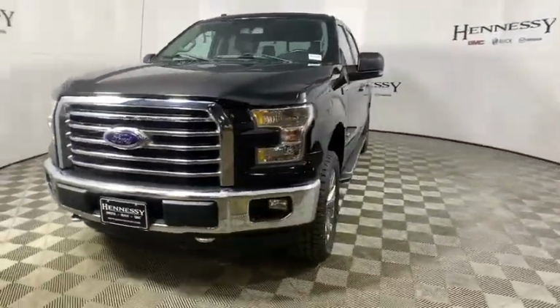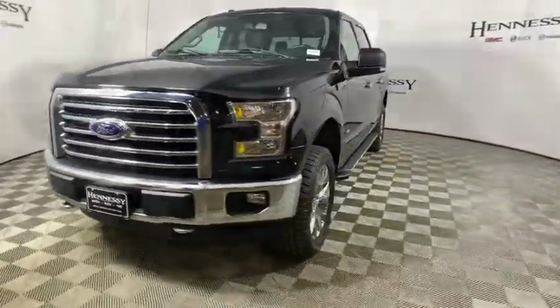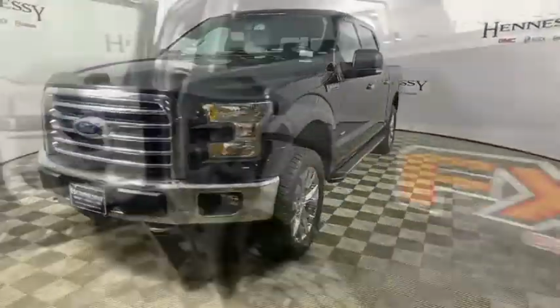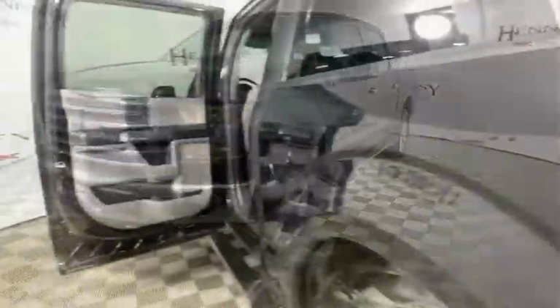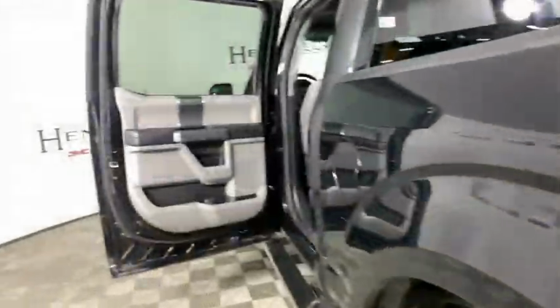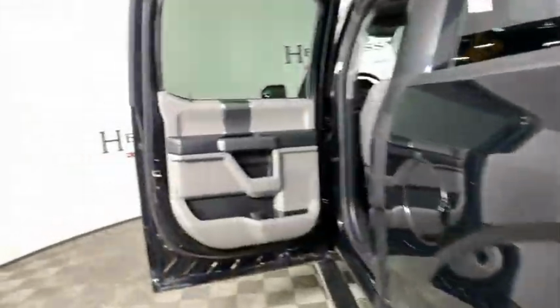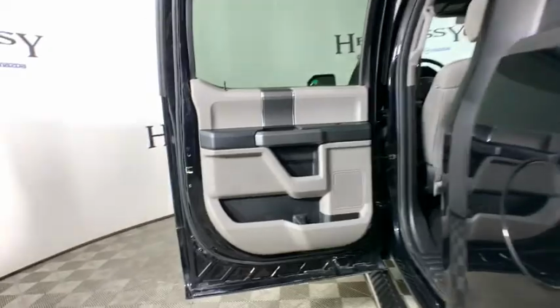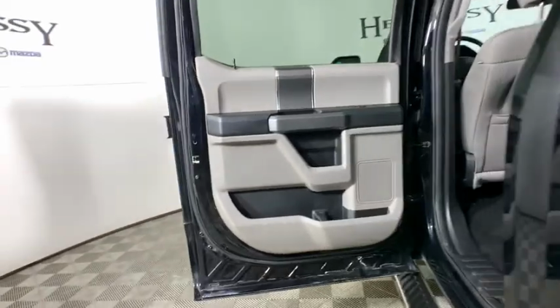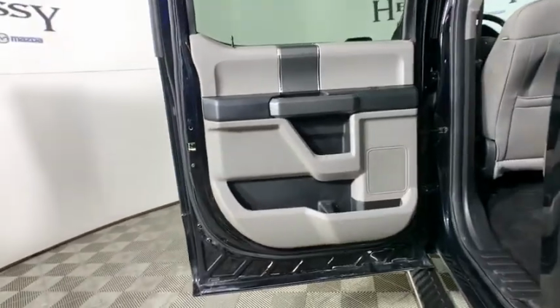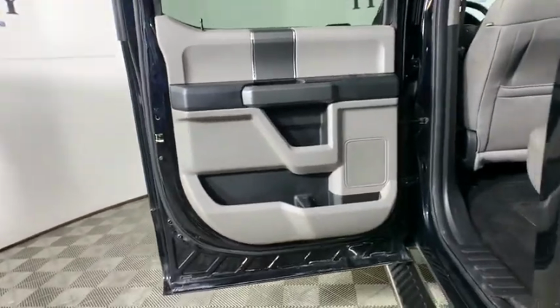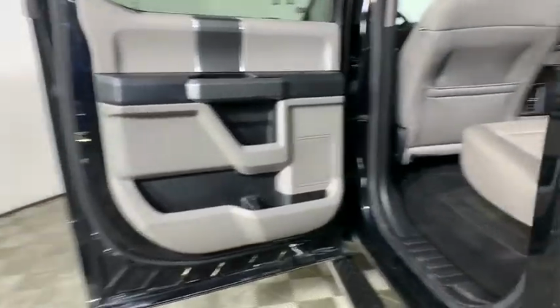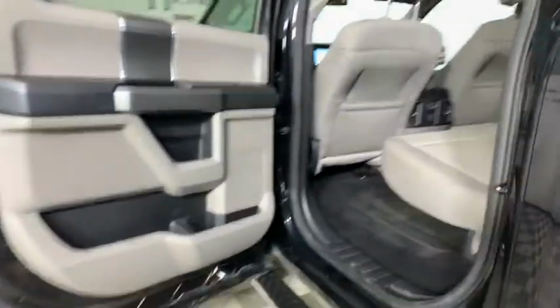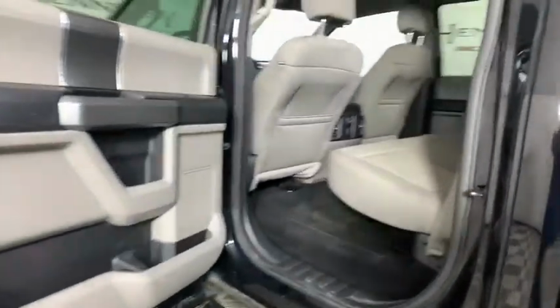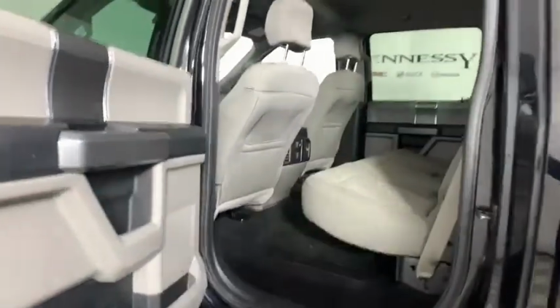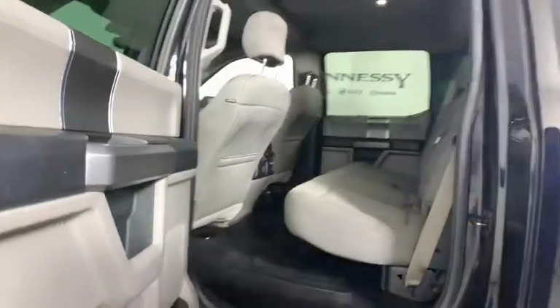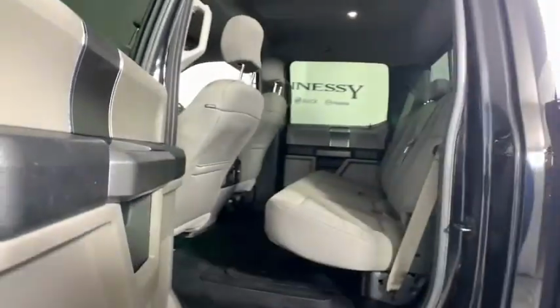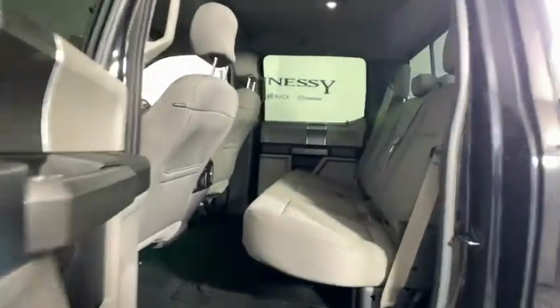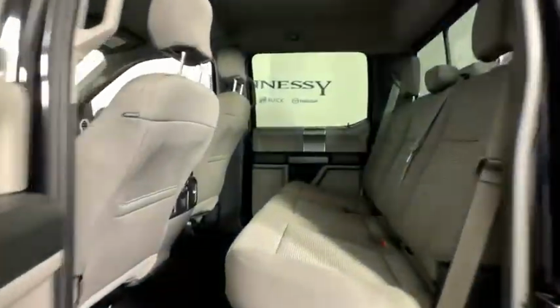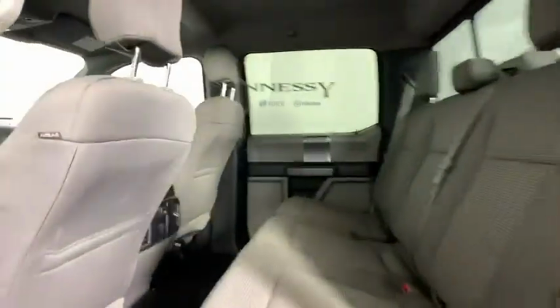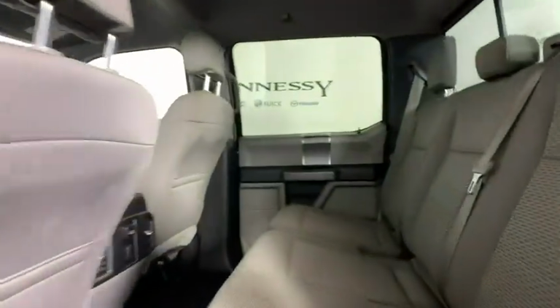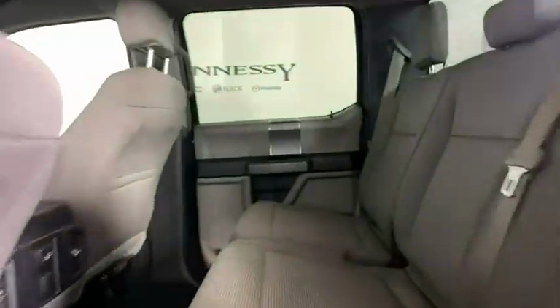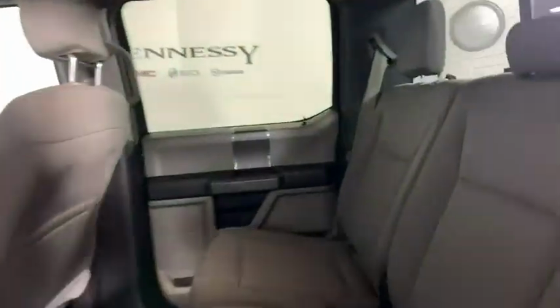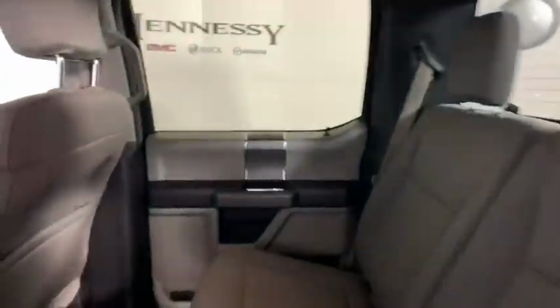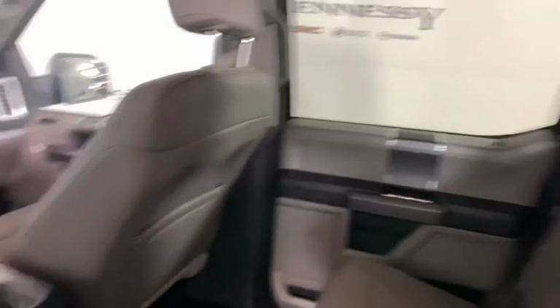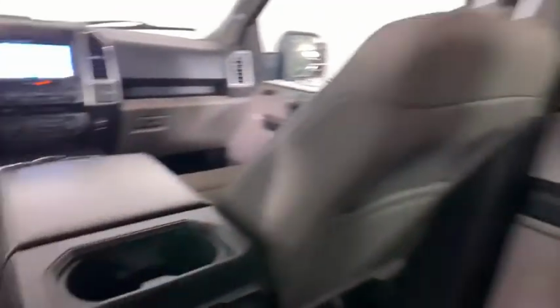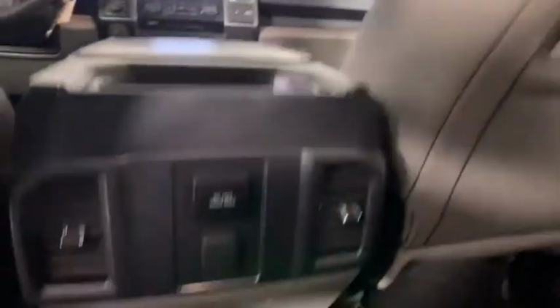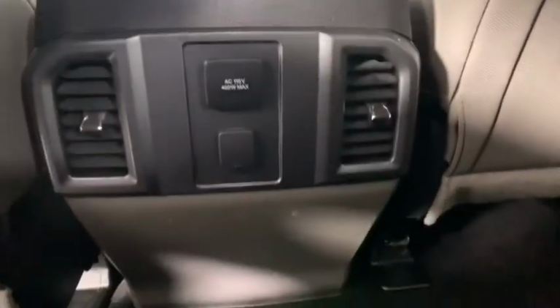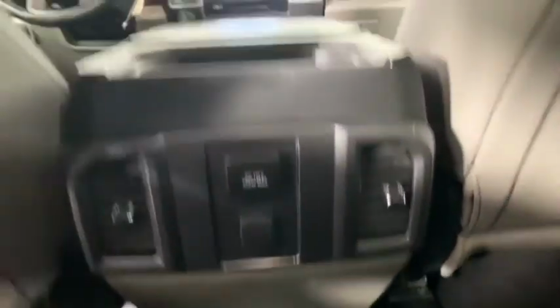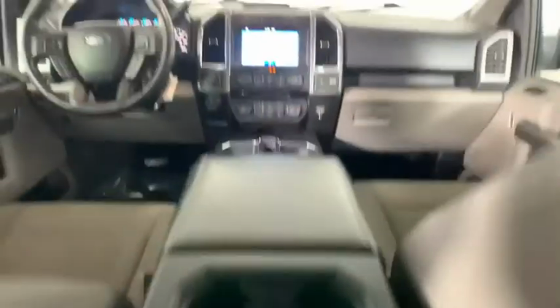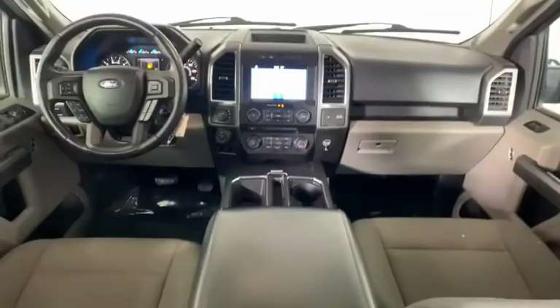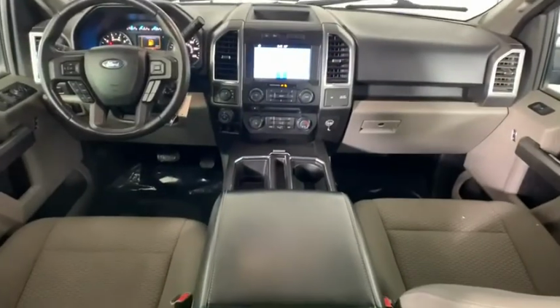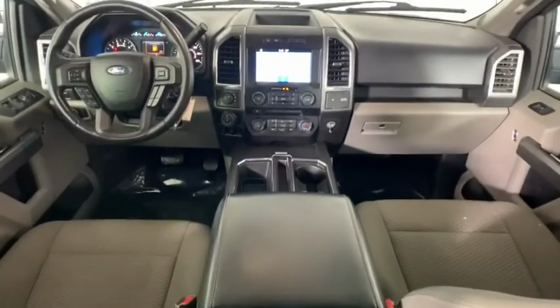Compass, panic alarm, brake assist, tachometer, remote keyless entry, tilt steering wheel, driver vanity mirror, front reading lamps, passenger vanity mirror.